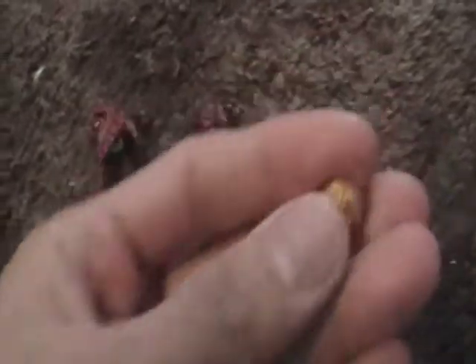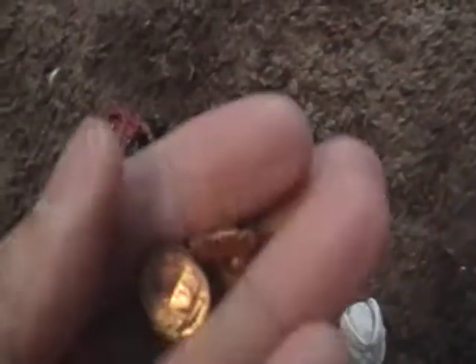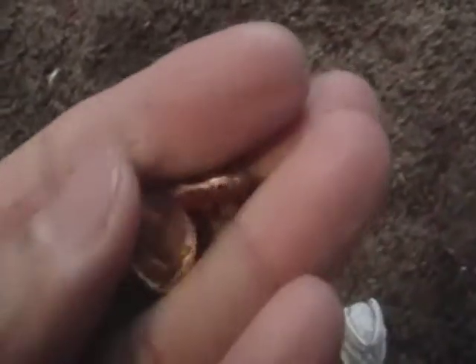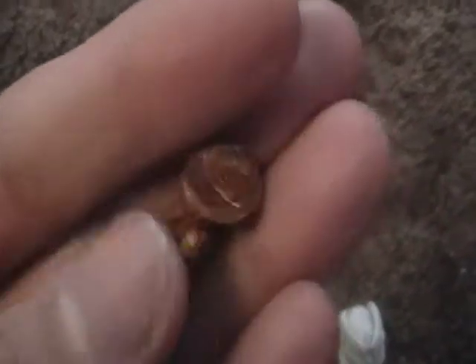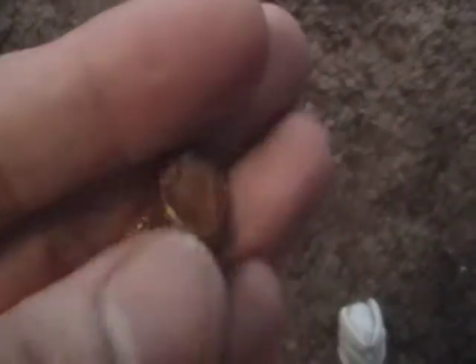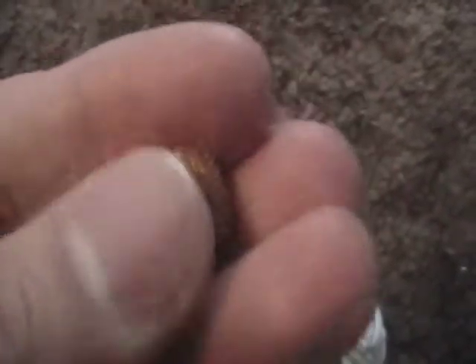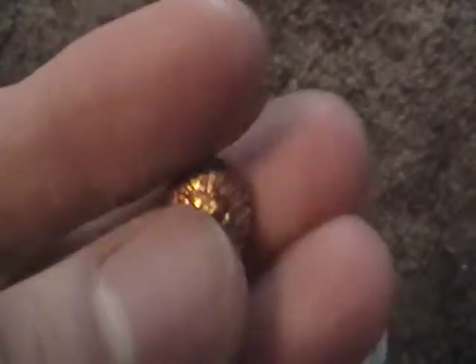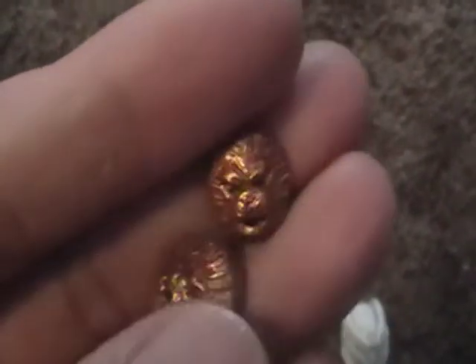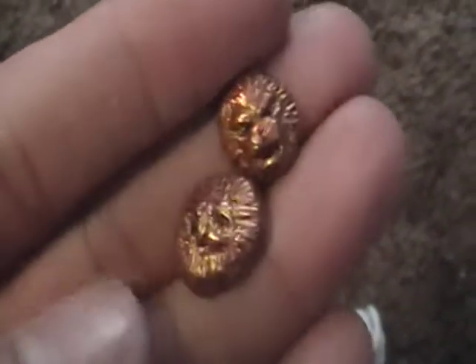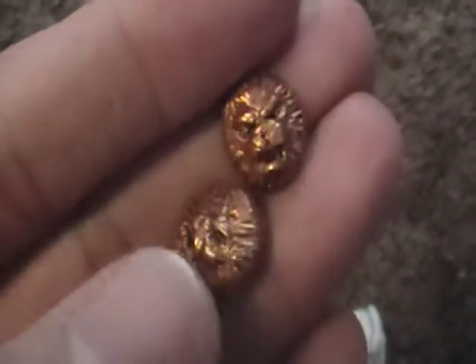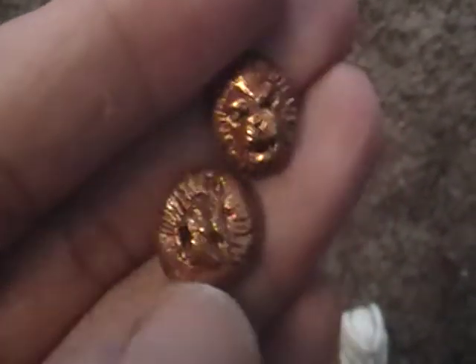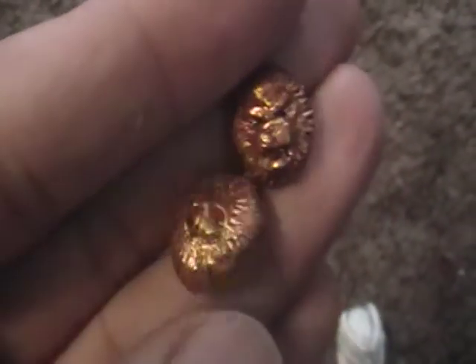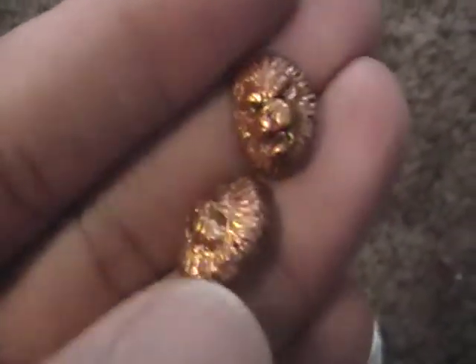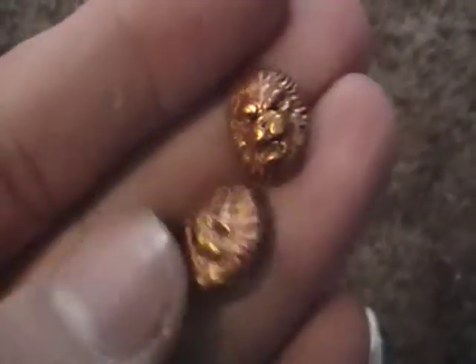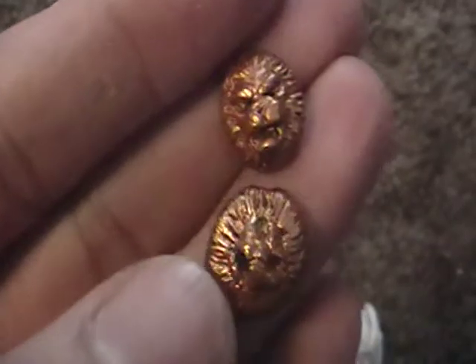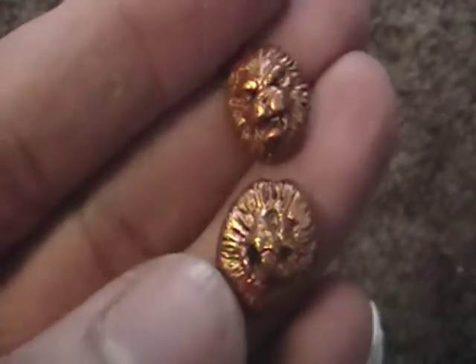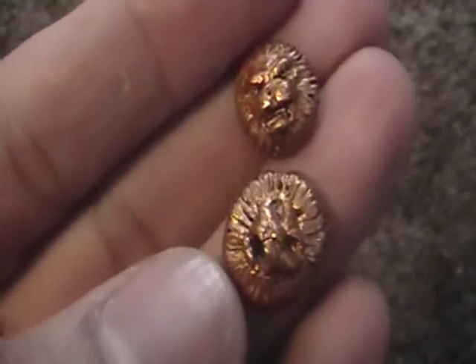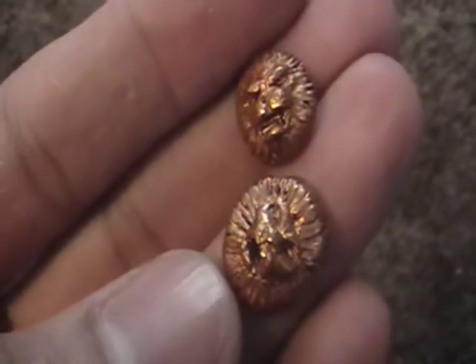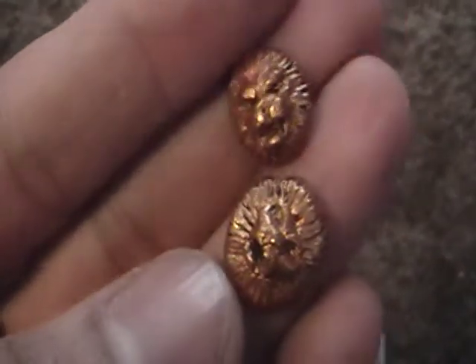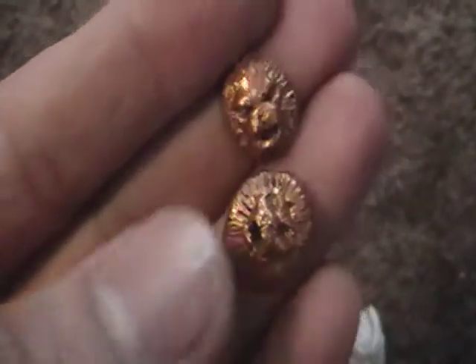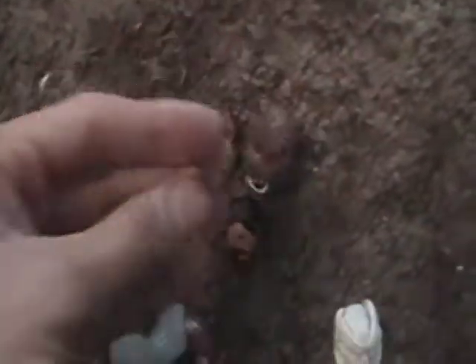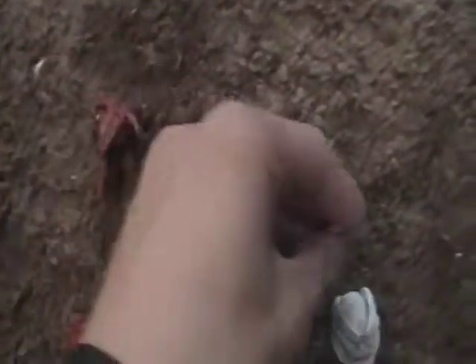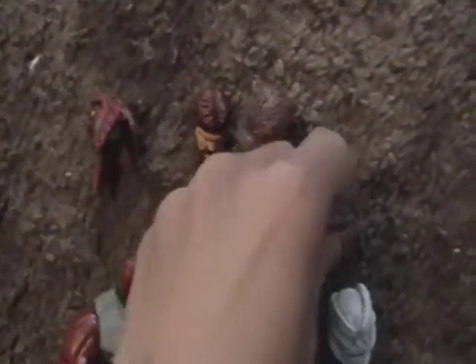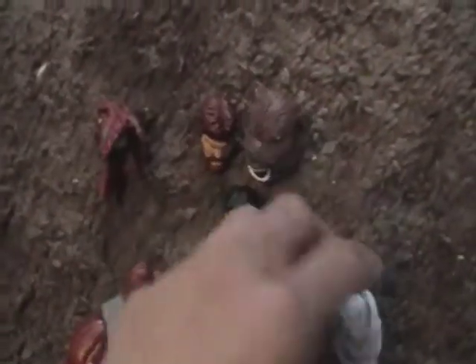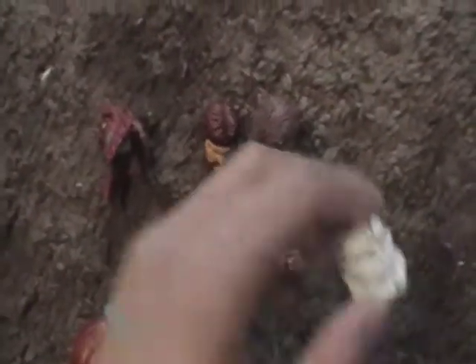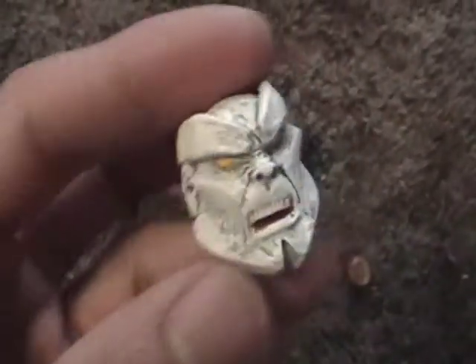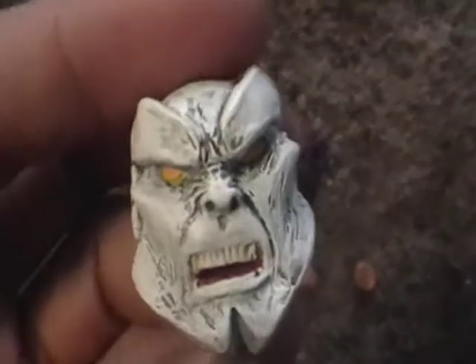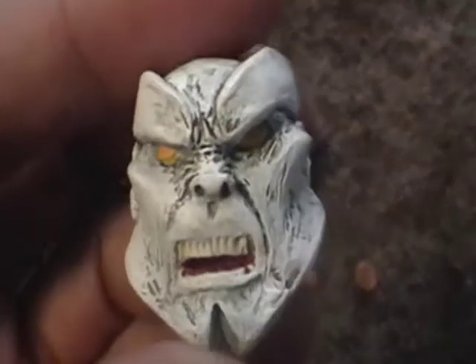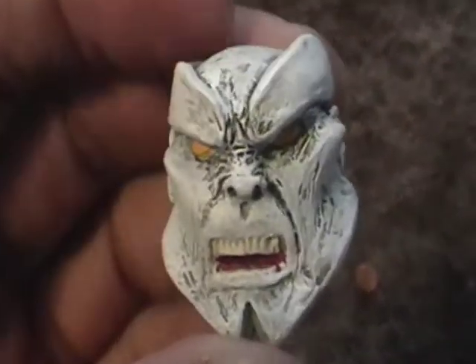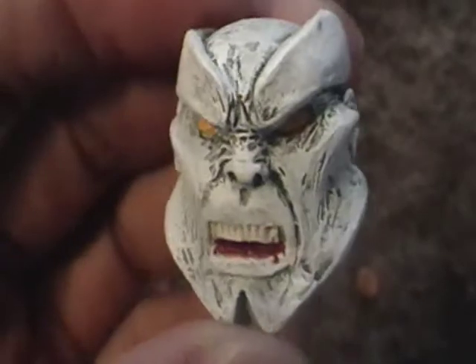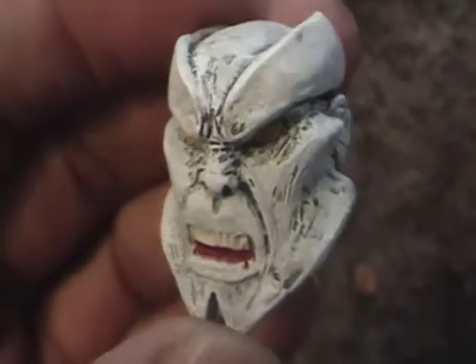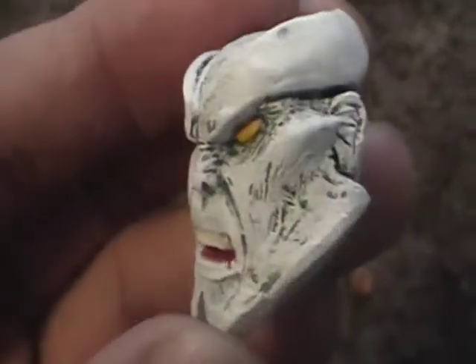Some stuff for Hercules — they were just supposed to be painted gold. And Caliban's head.